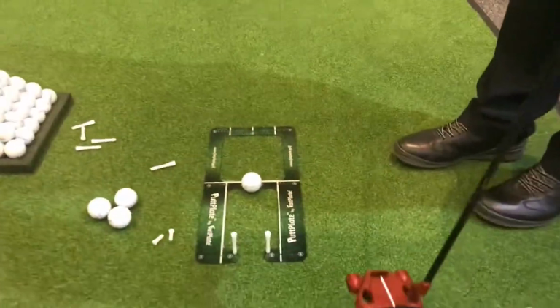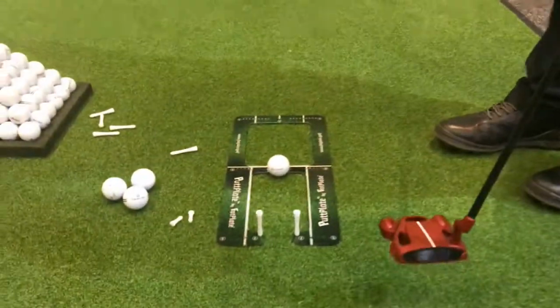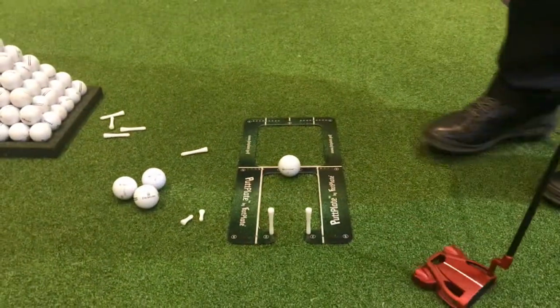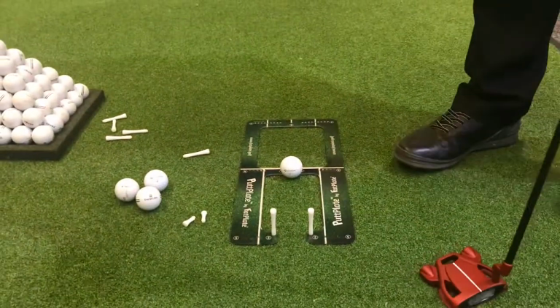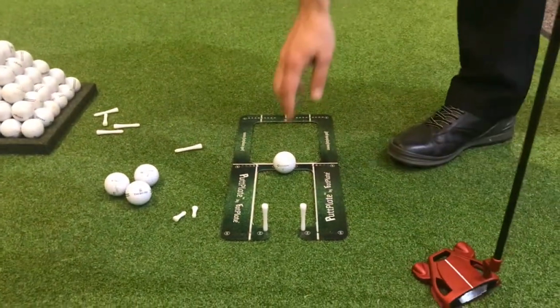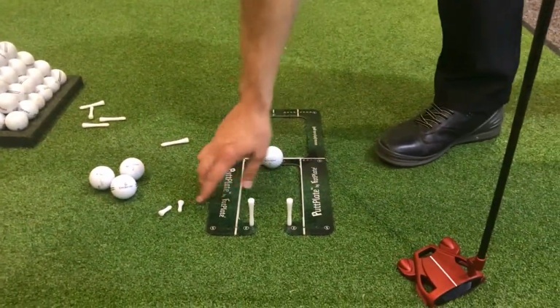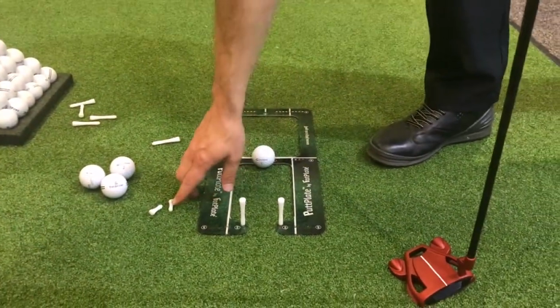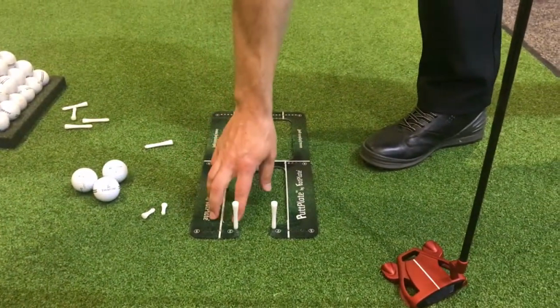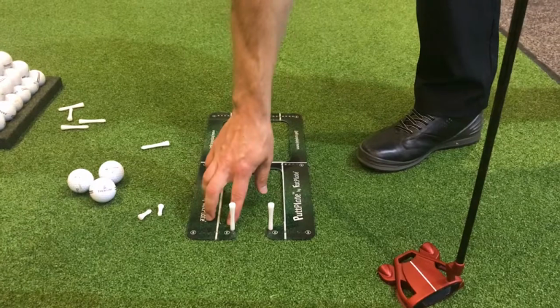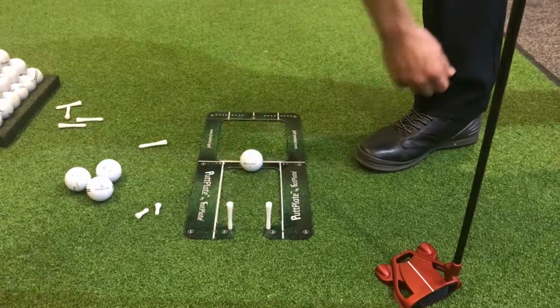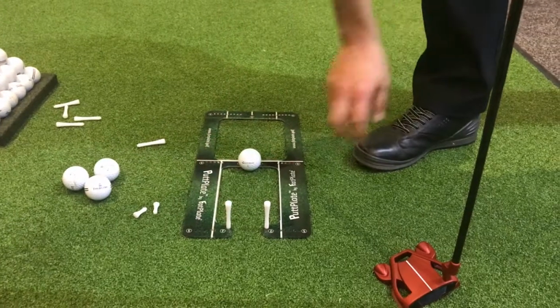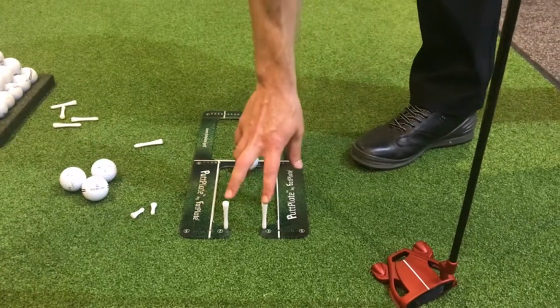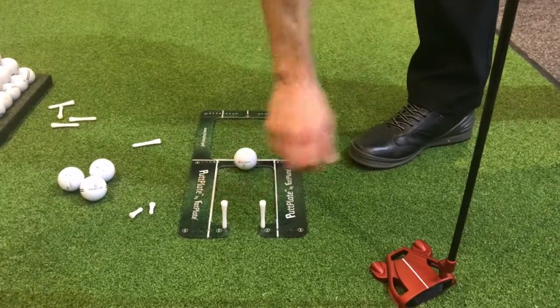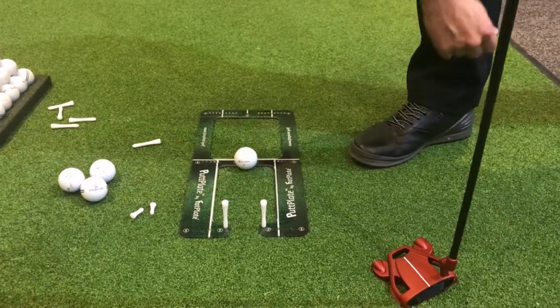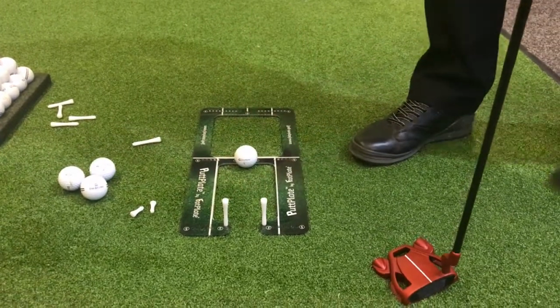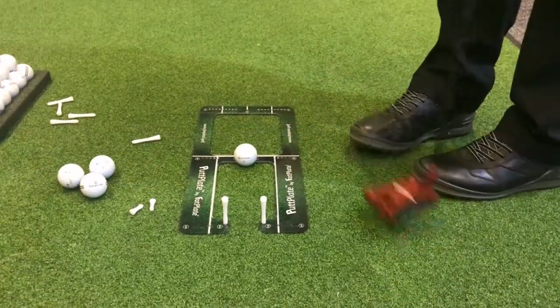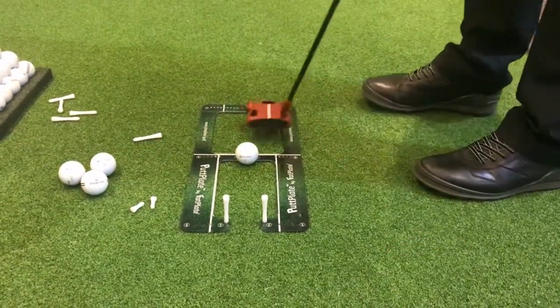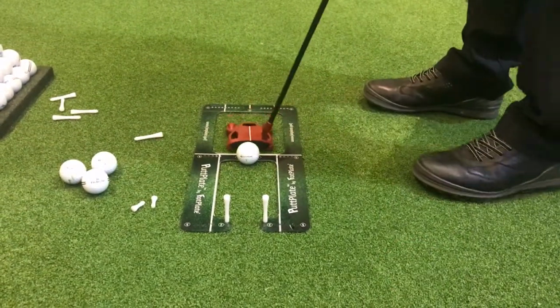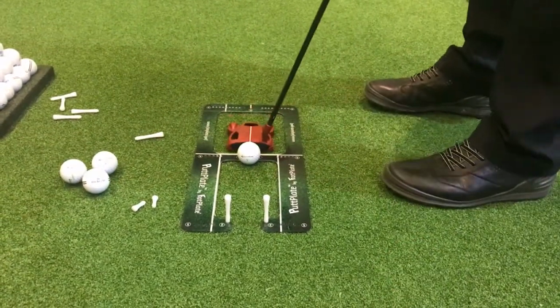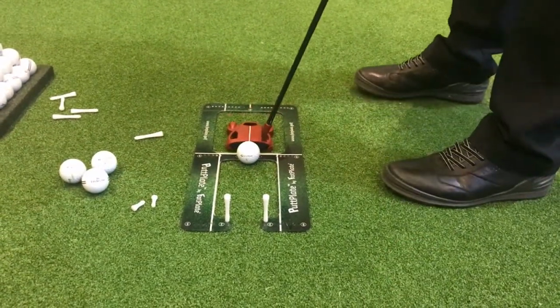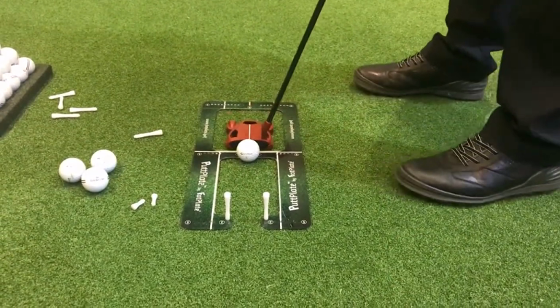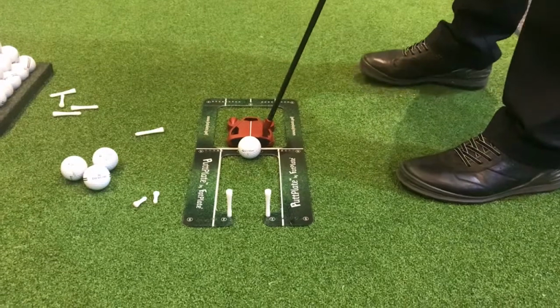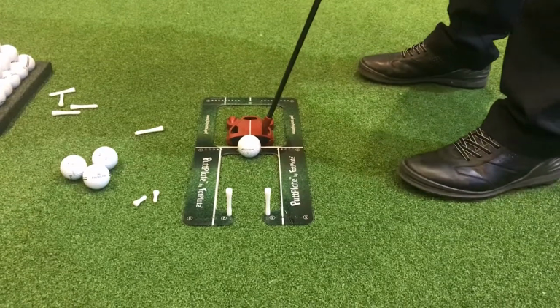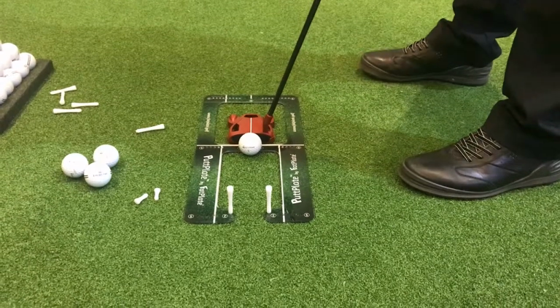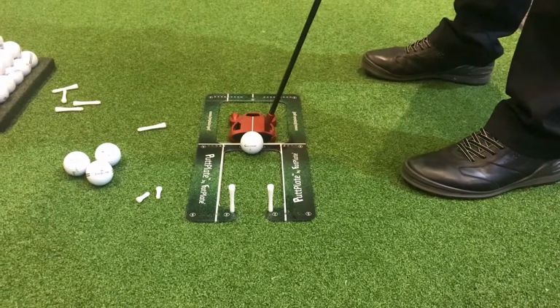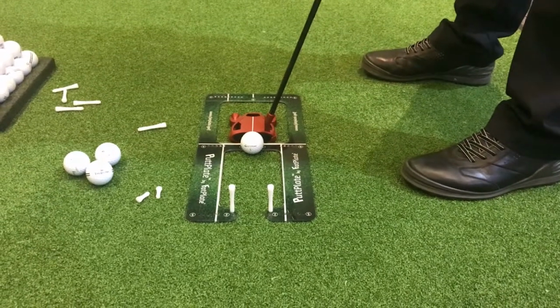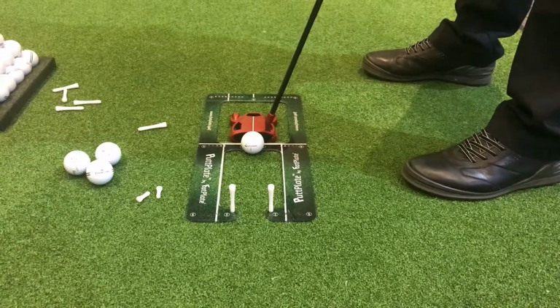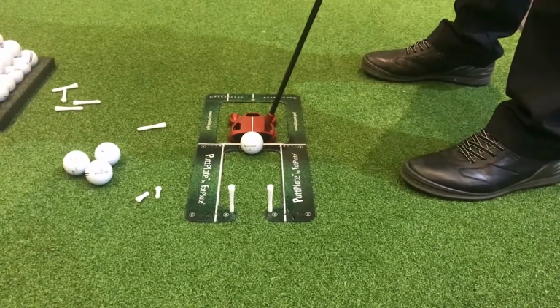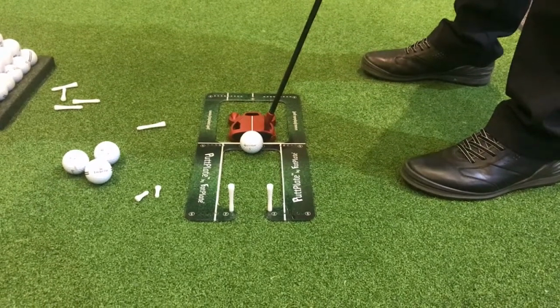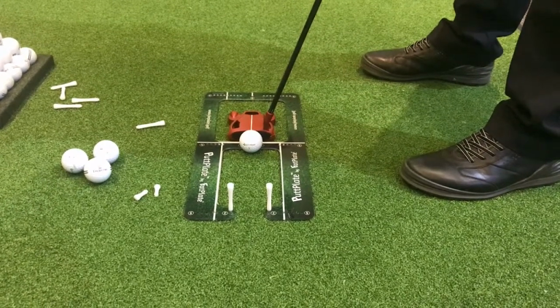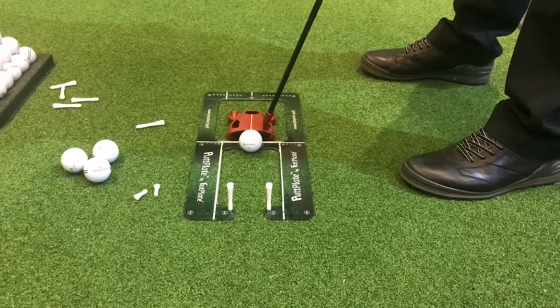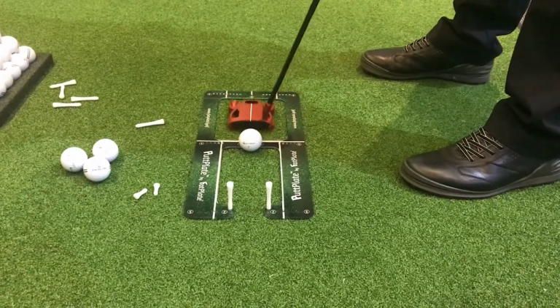a great drill for you is to replace the two short stub tees that we use for our start line drills with two of the longer ones. On putts of around ten feet, your focus is to make sure when you've hit the putt, your club head stops short of those two tees.